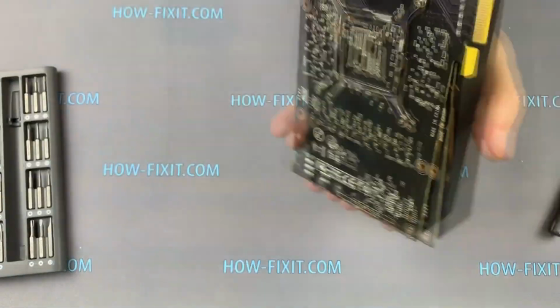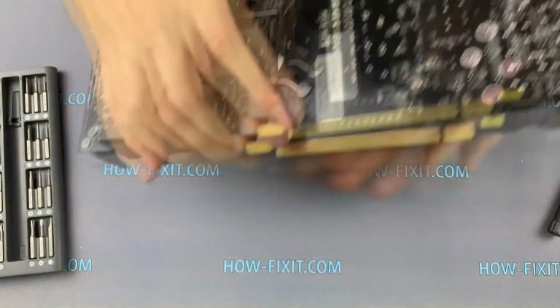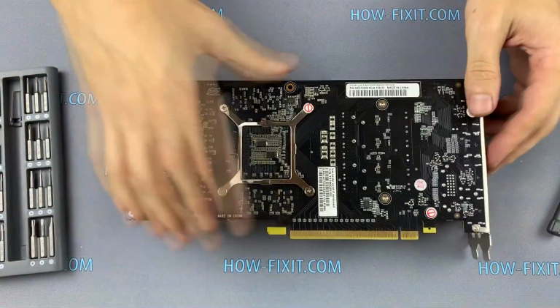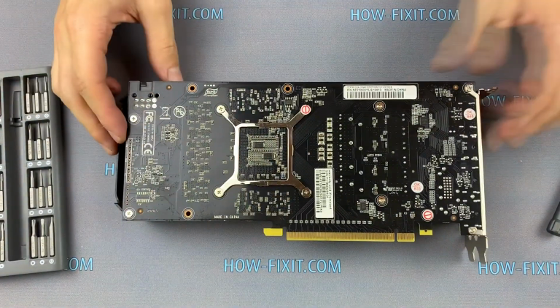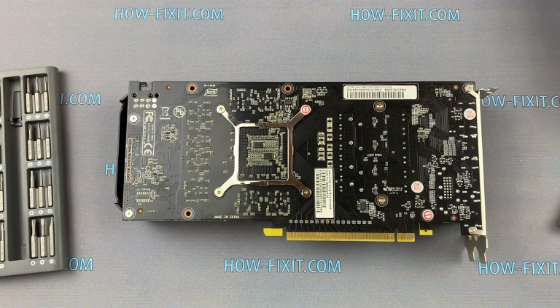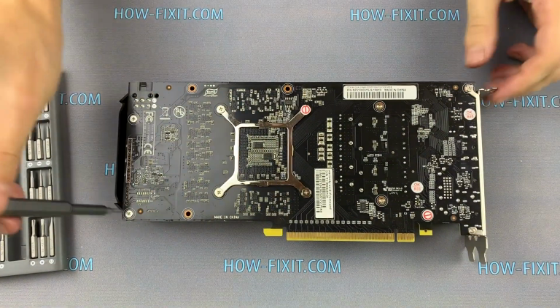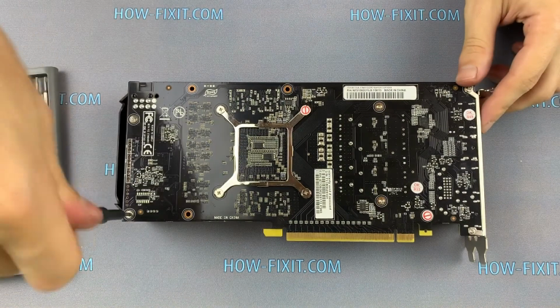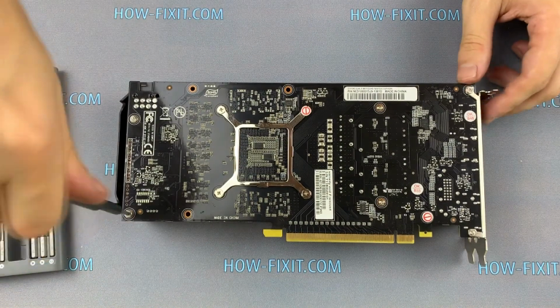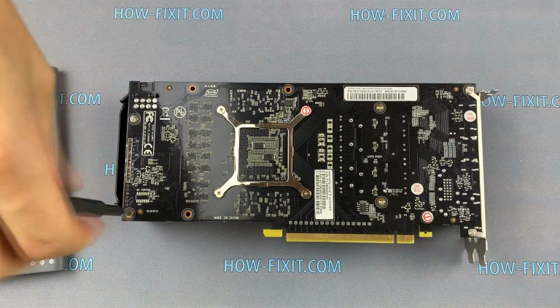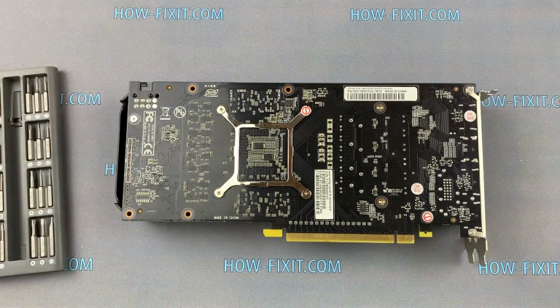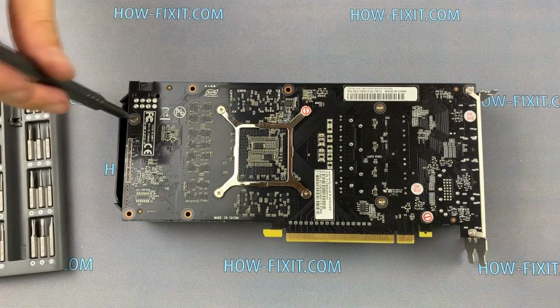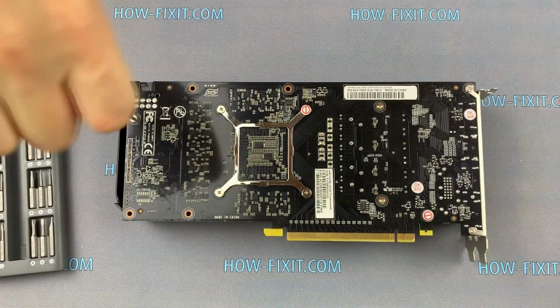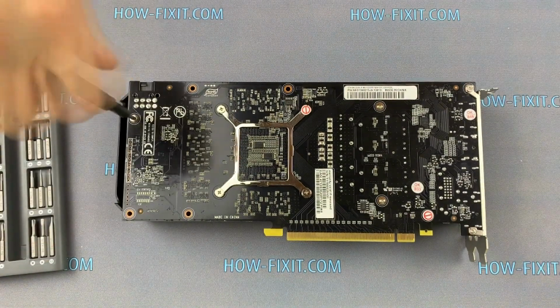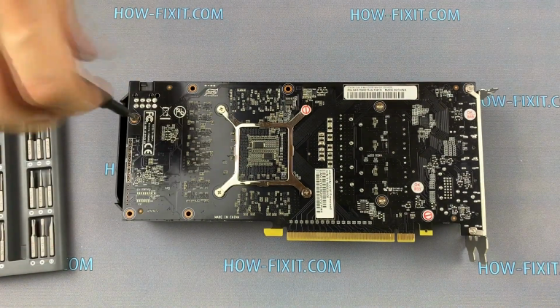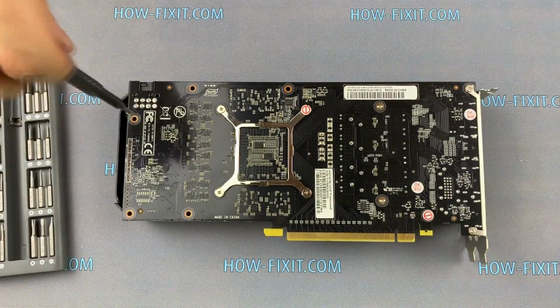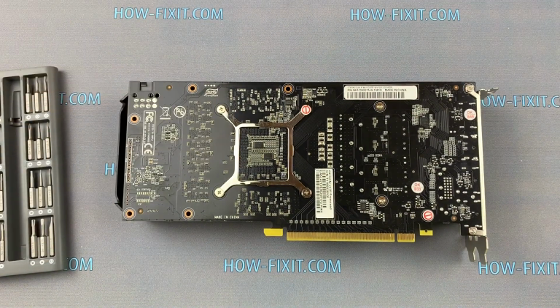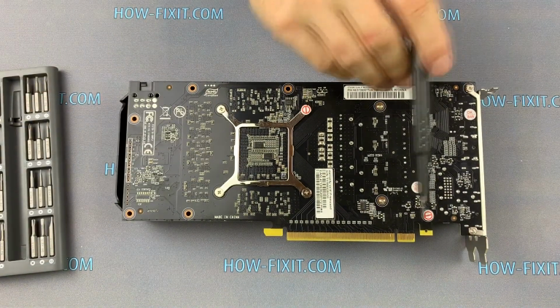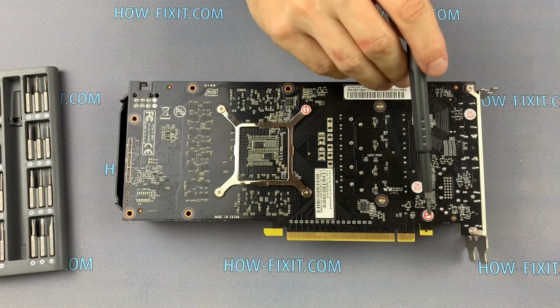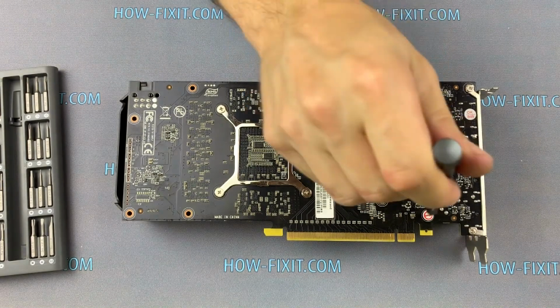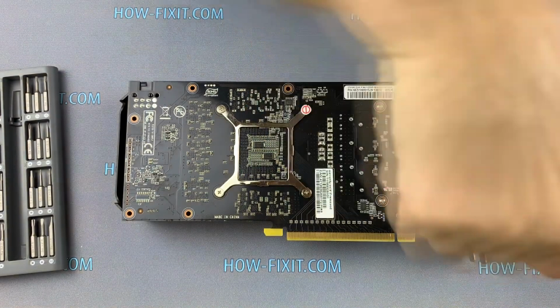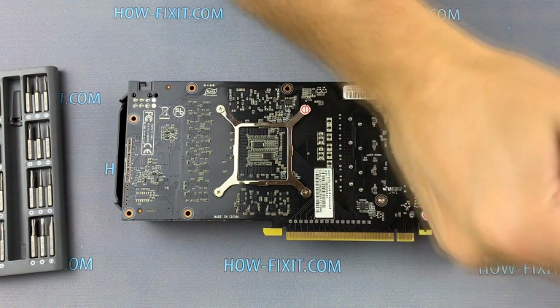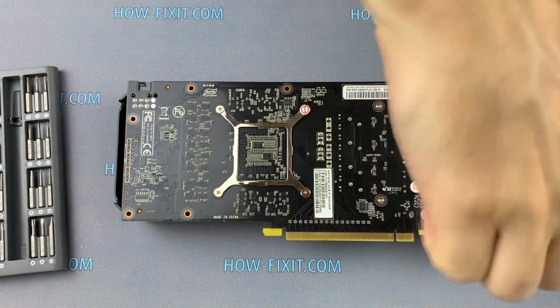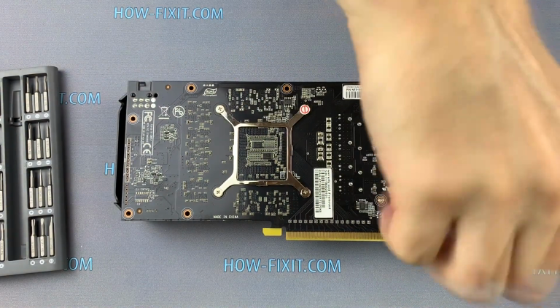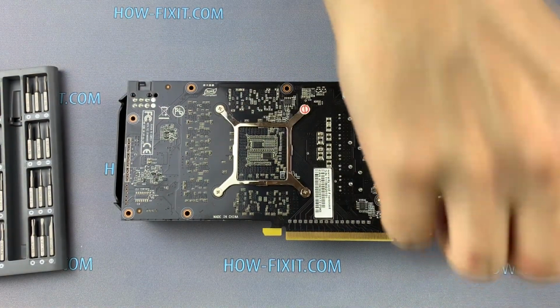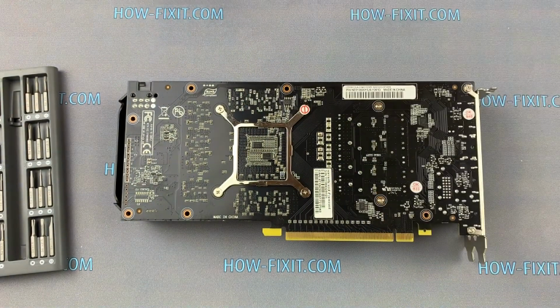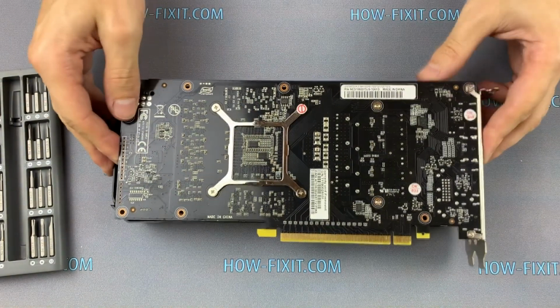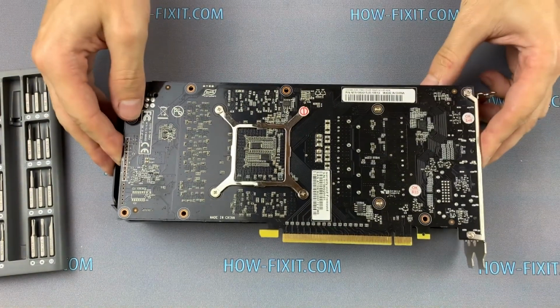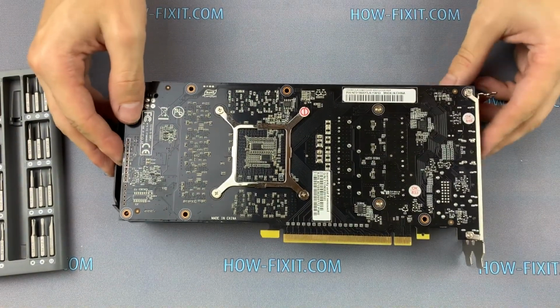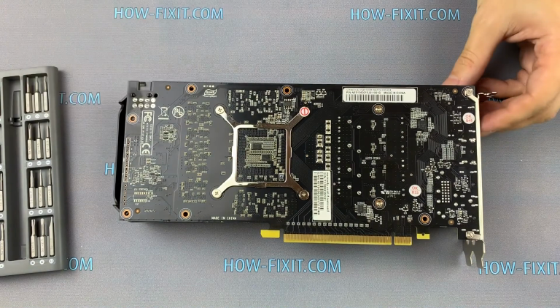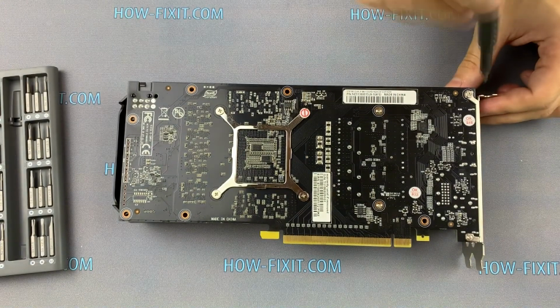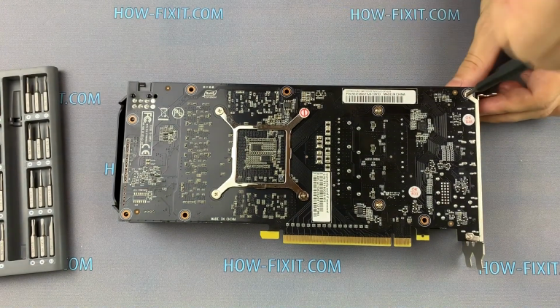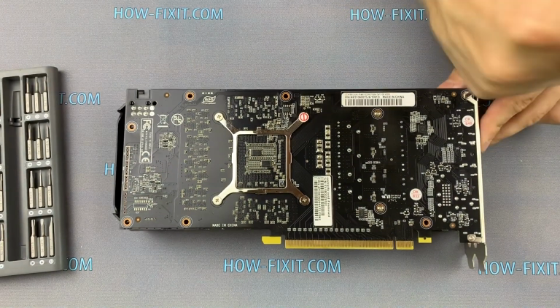Remove screws on the back side of the graphics card. Turn over and remove the top panel with fans.